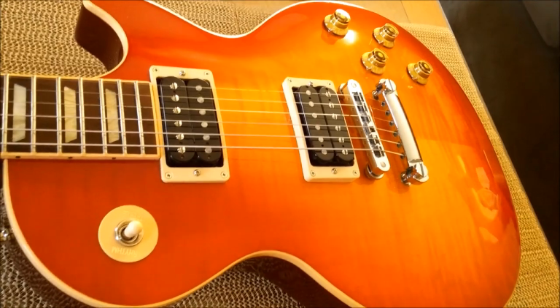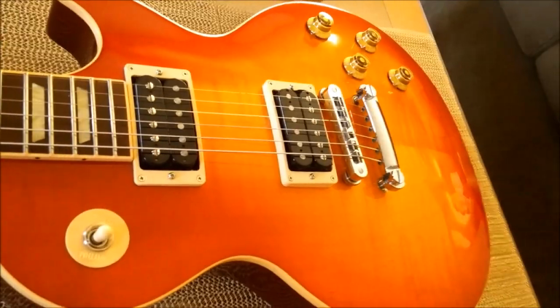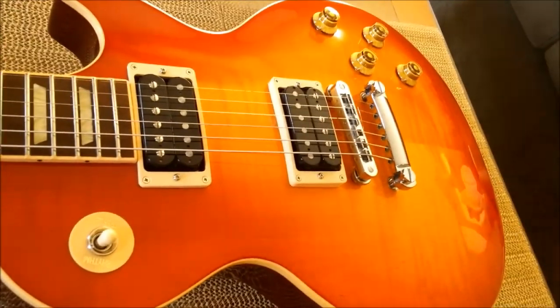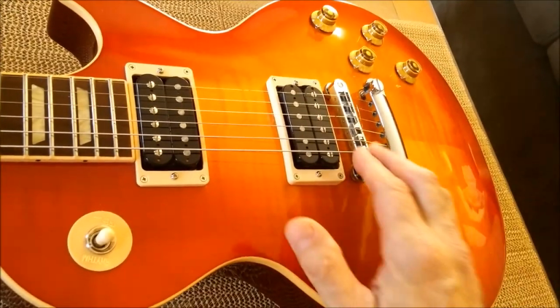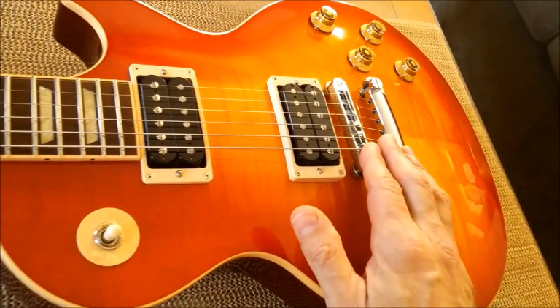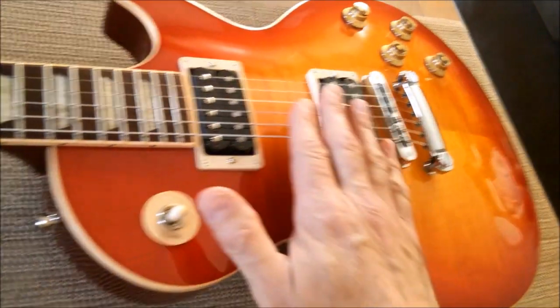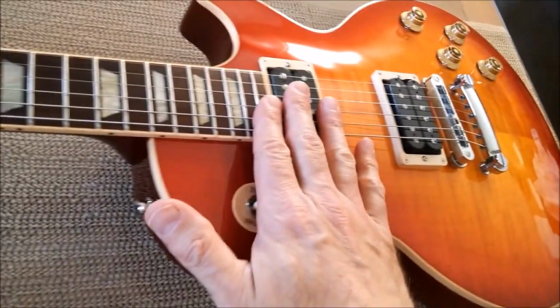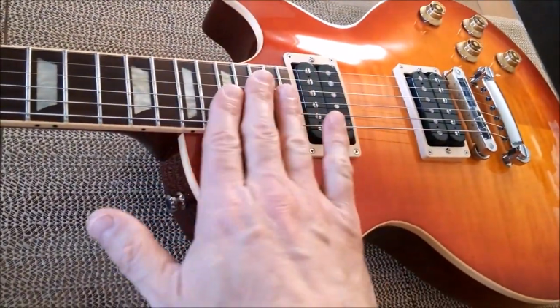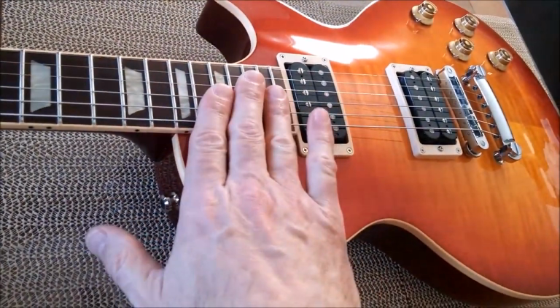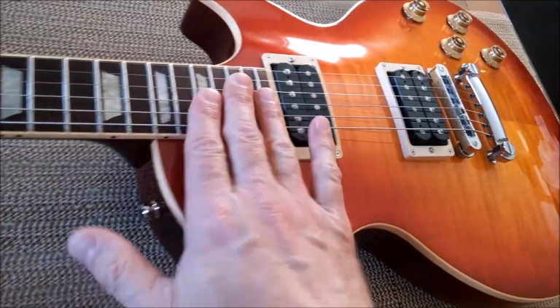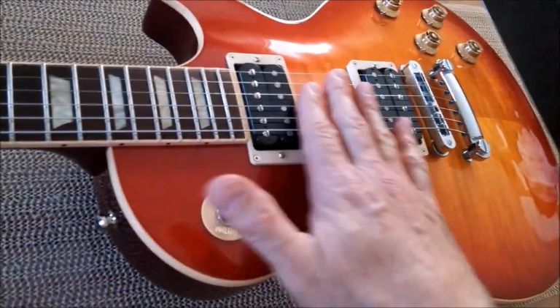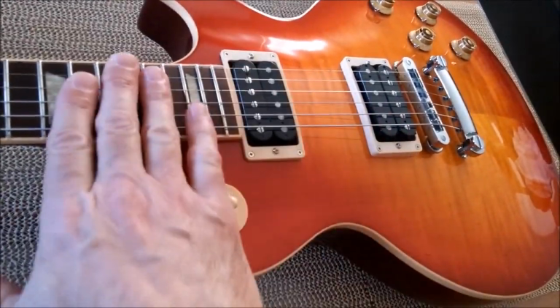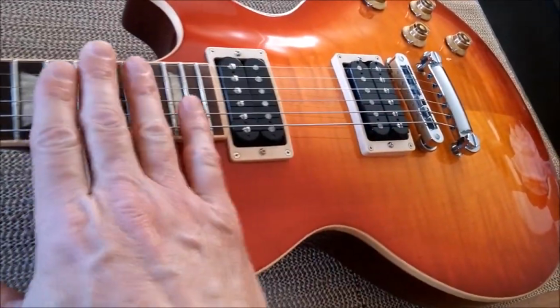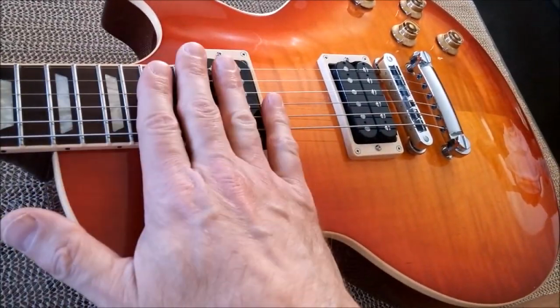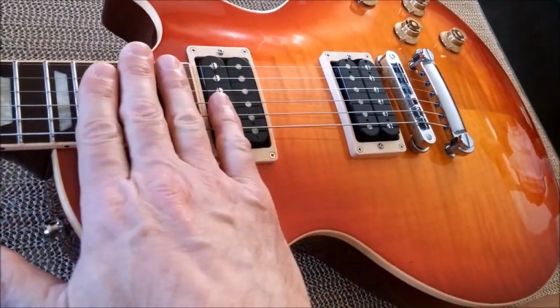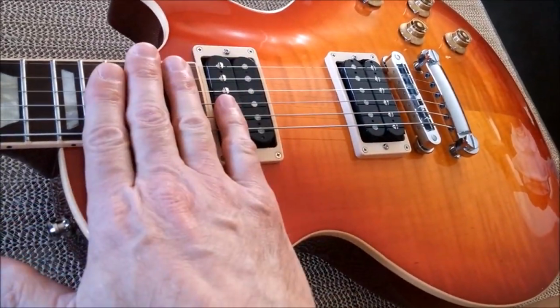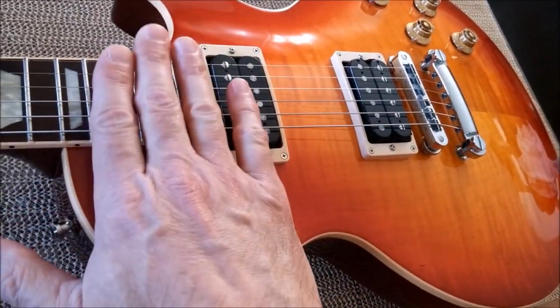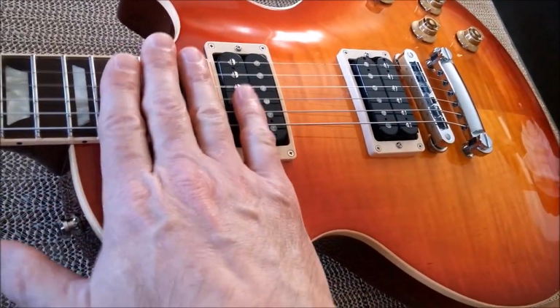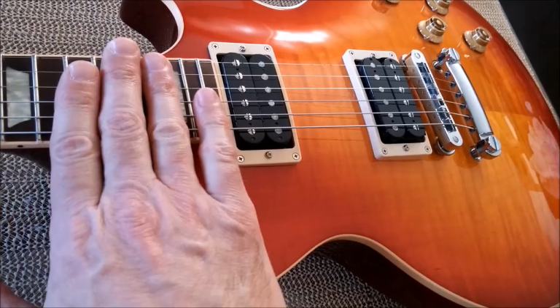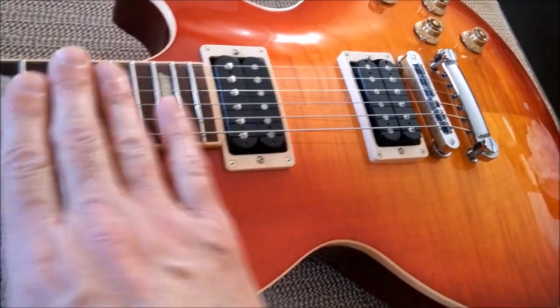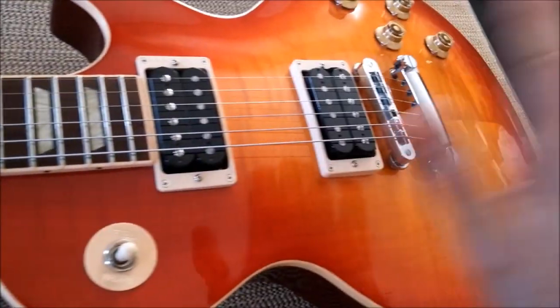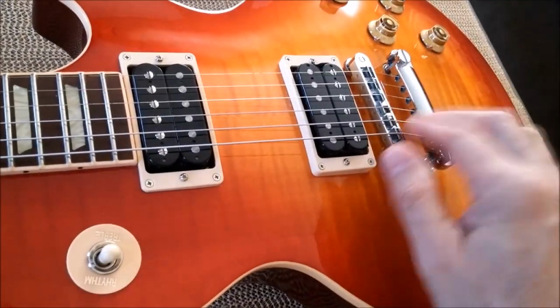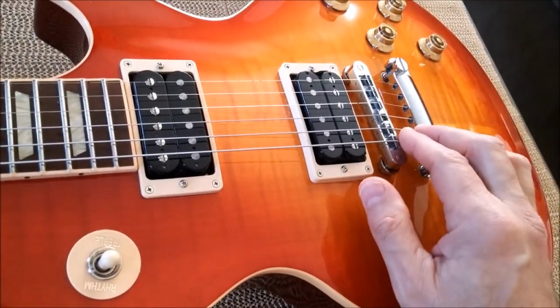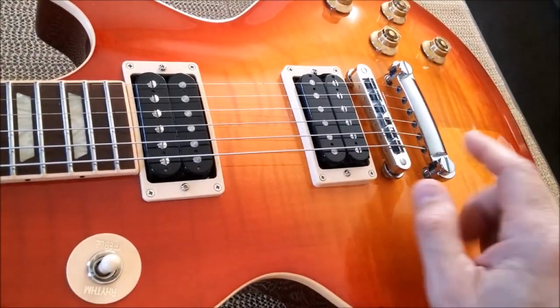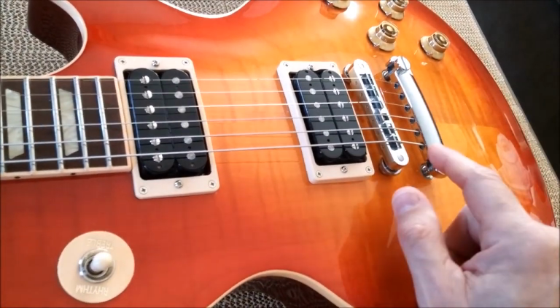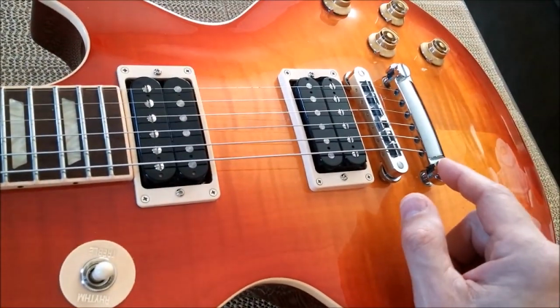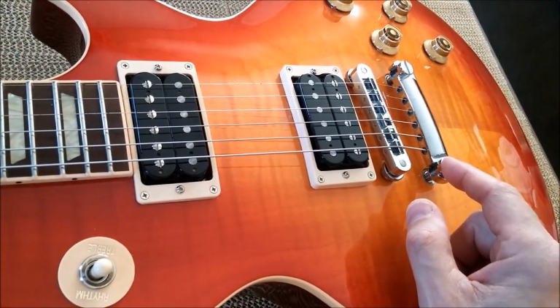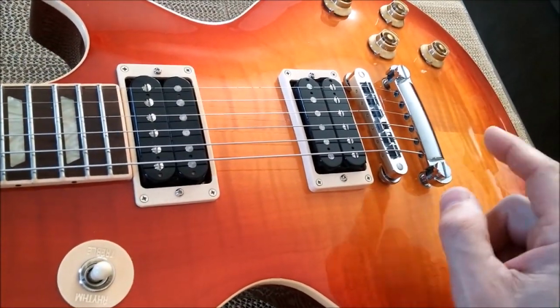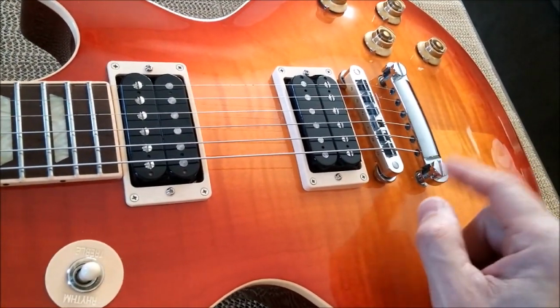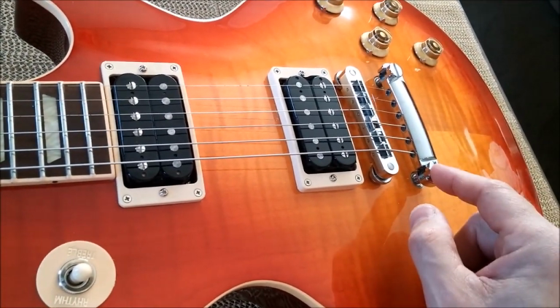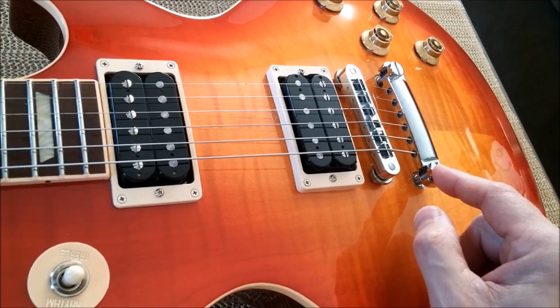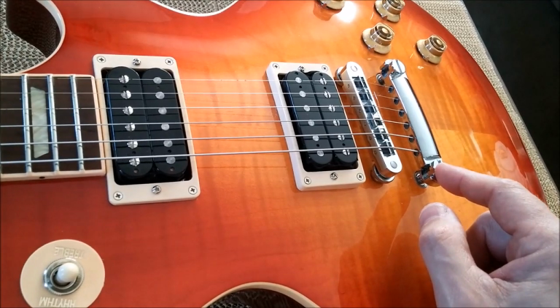Good day, hope you're doing well. Let's talk about how to get your guitar to play silky smooth with nice, low tension and low action. The first thing we do is adjust the stop bar tailpiece.